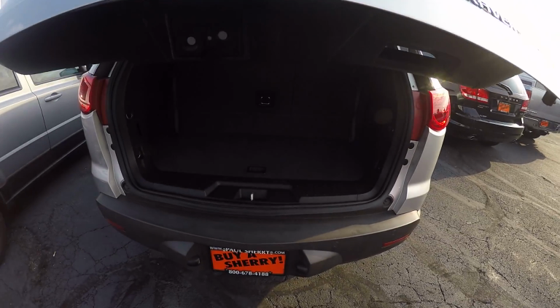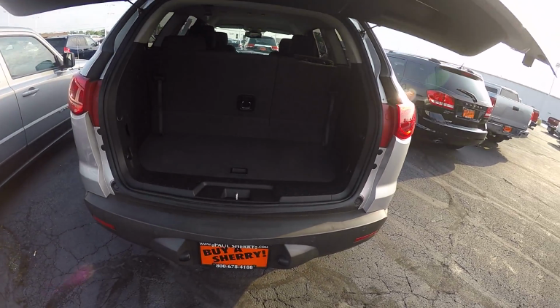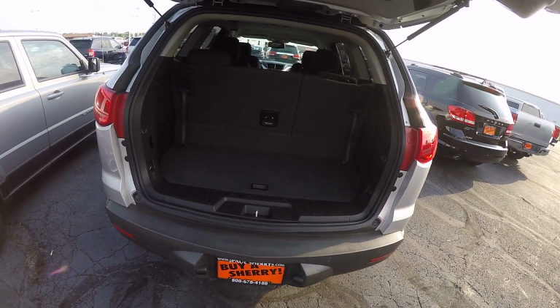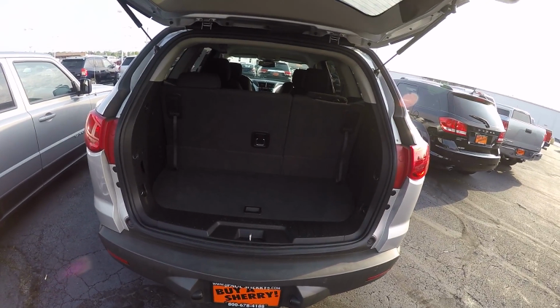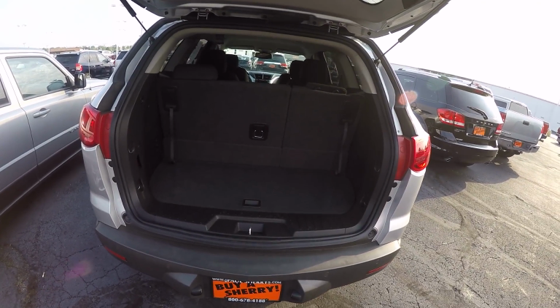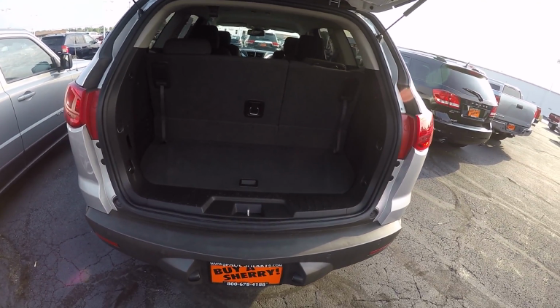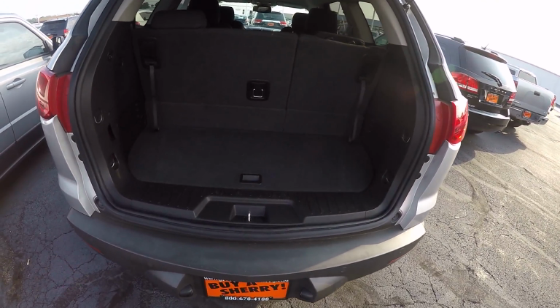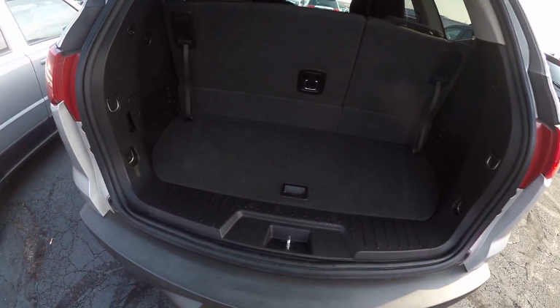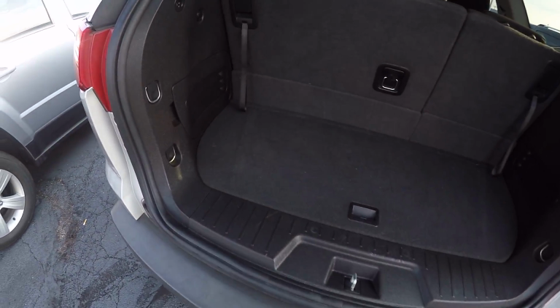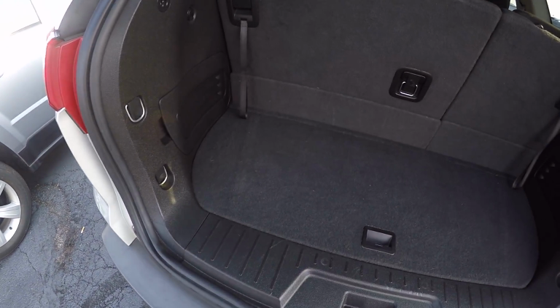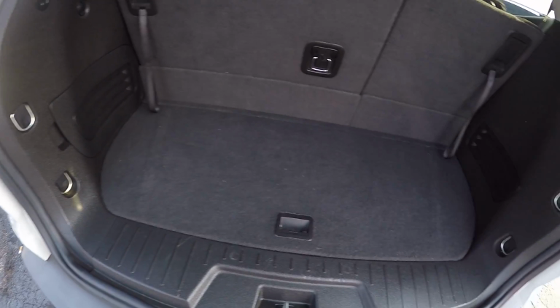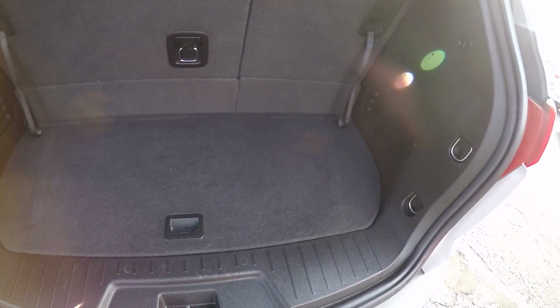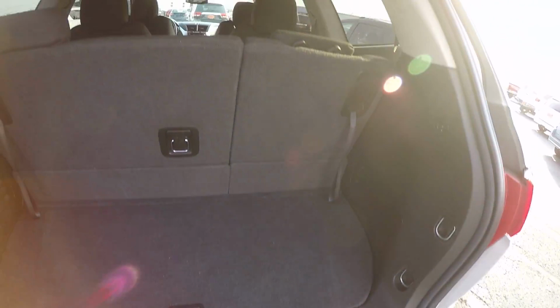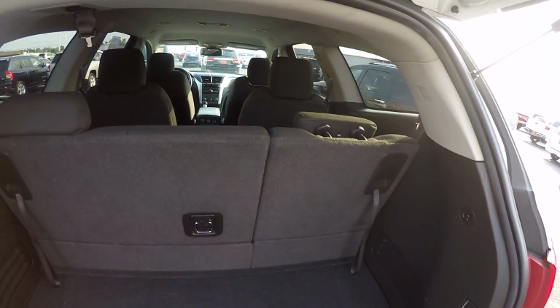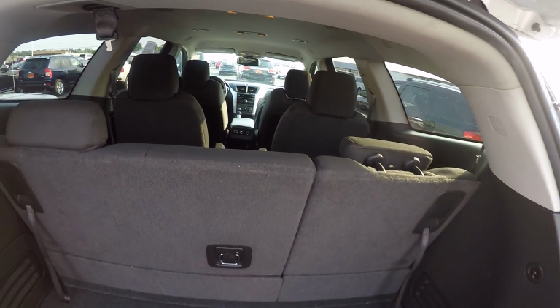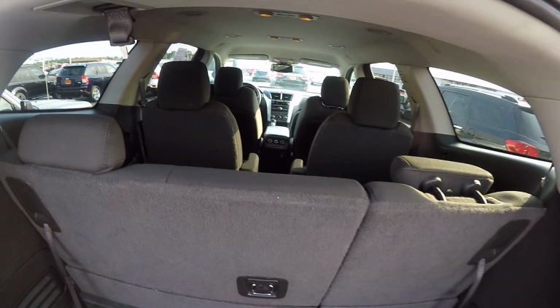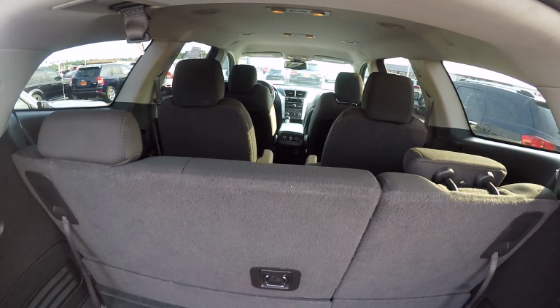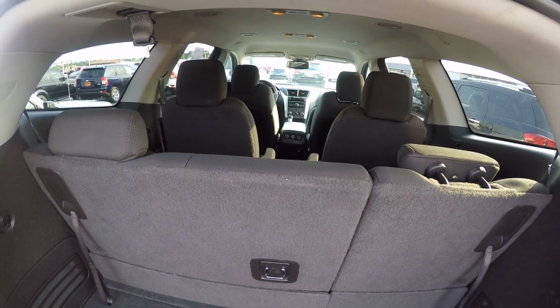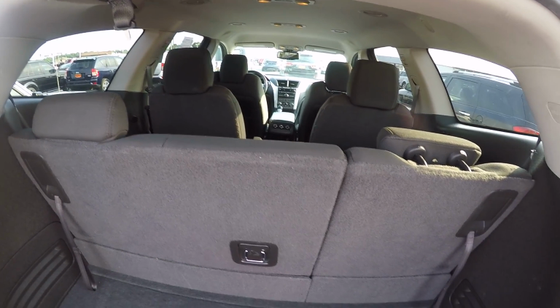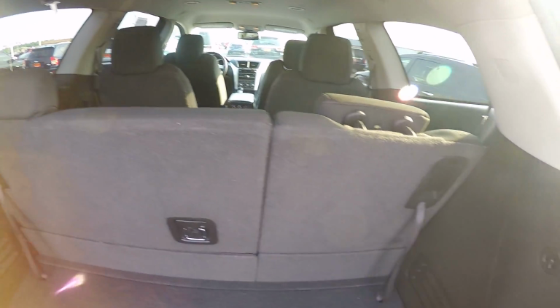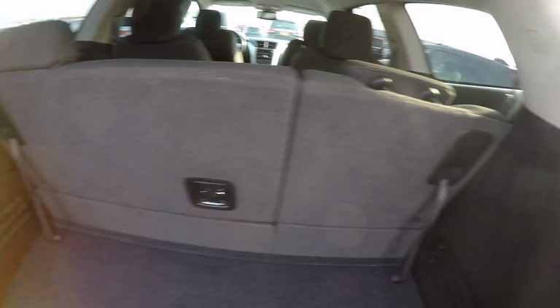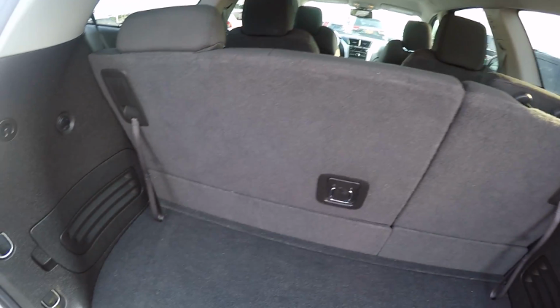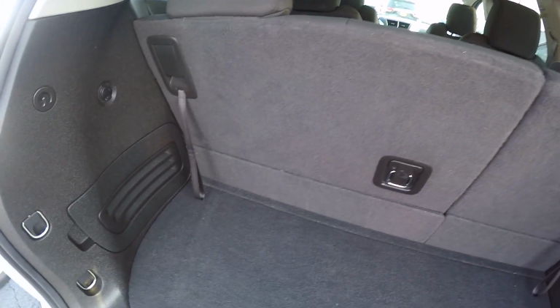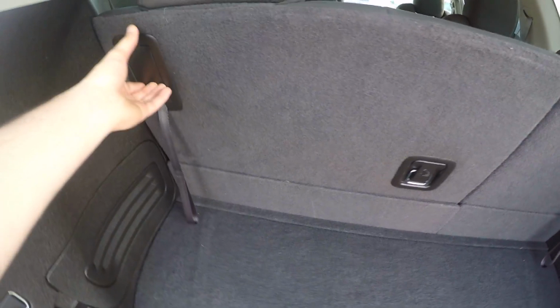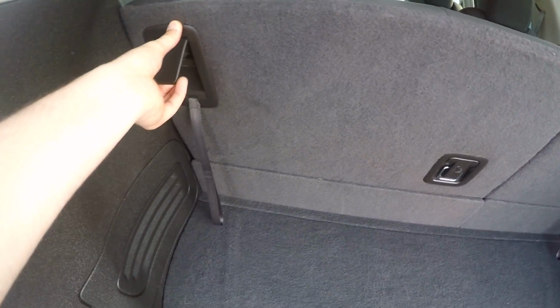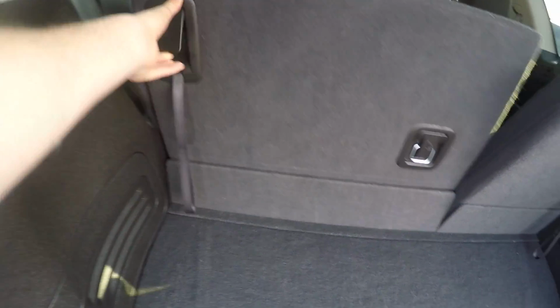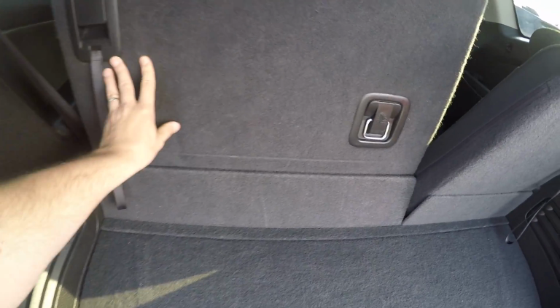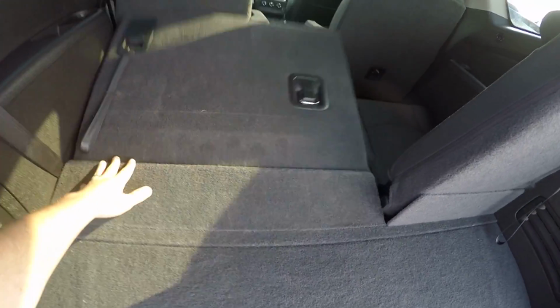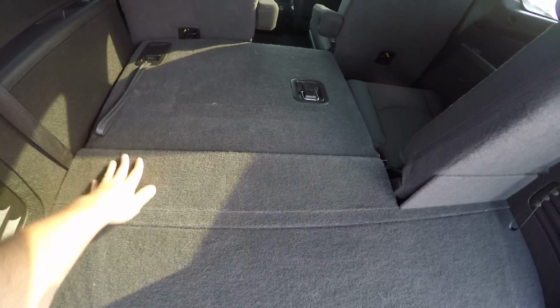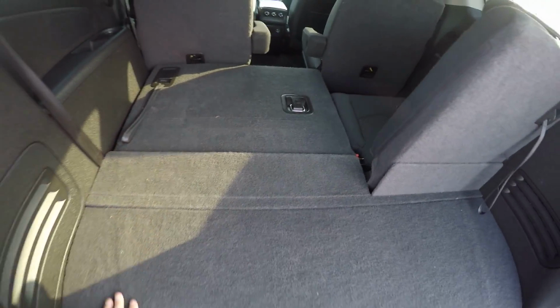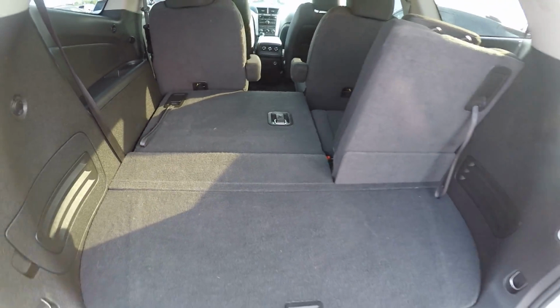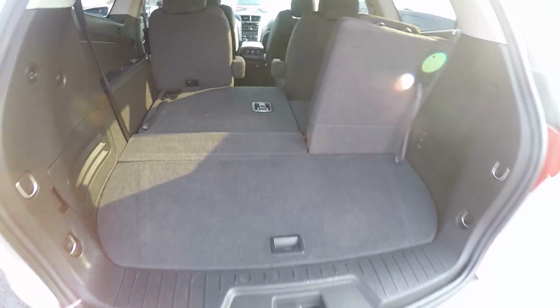If you open up the rear hatch, there's lots of storage space. You've got the cargo space back here, third row seating, and the bucket seats in the middle. These seats fold down really easy — if you ever need more cargo space, just pull this lever and those seats will fold completely flat.